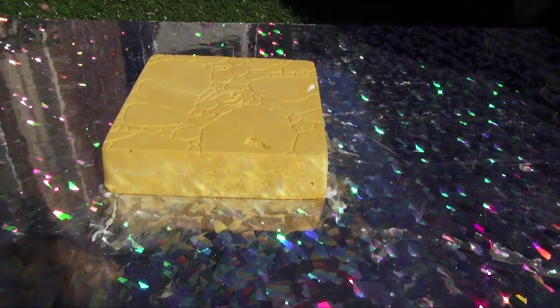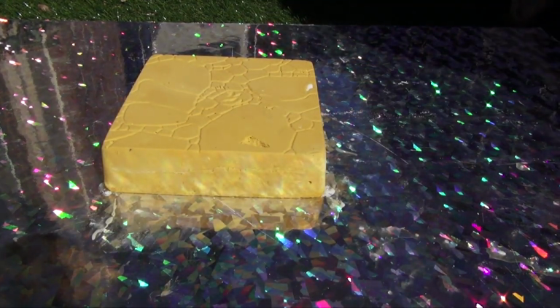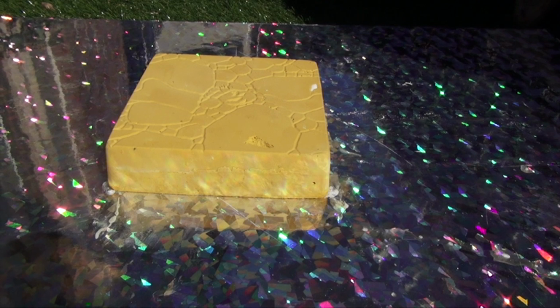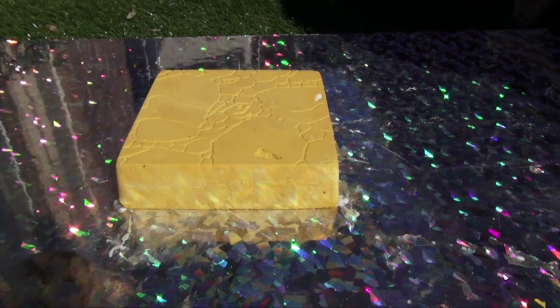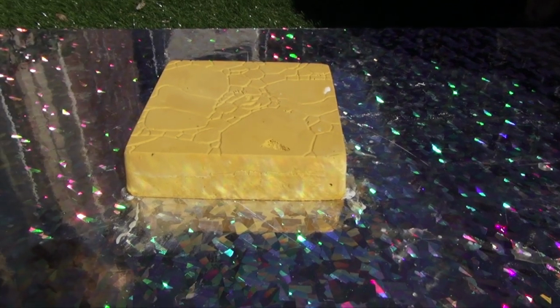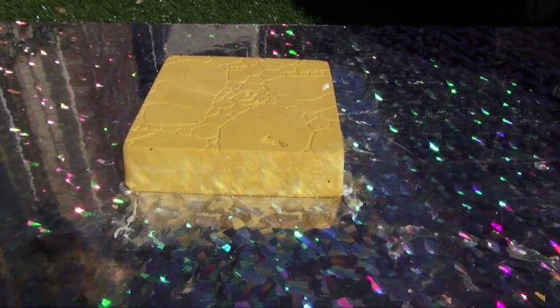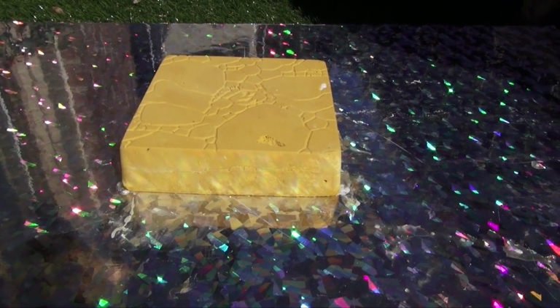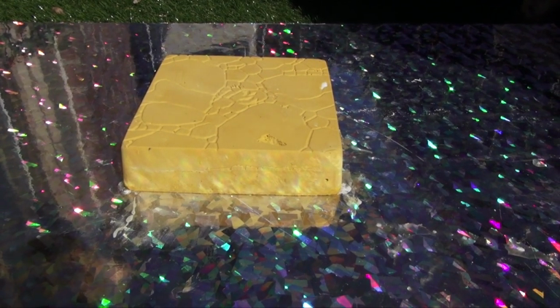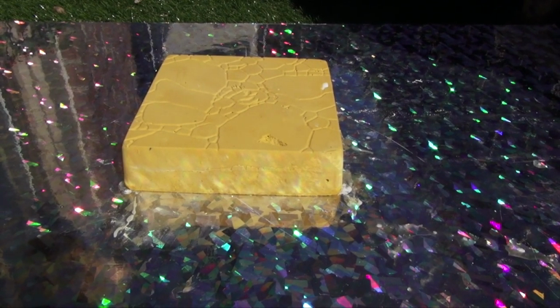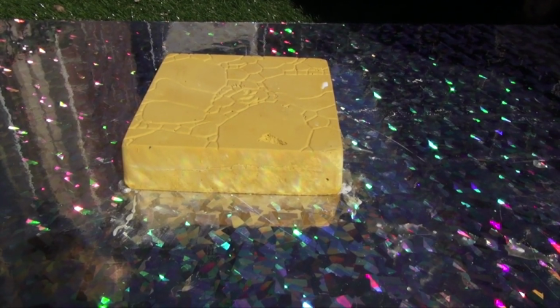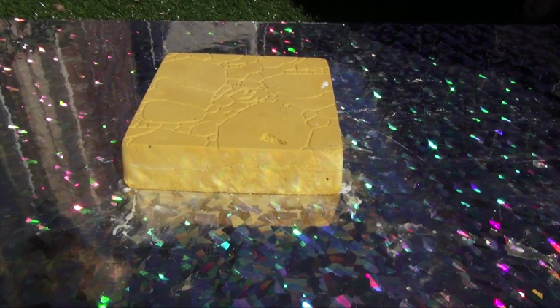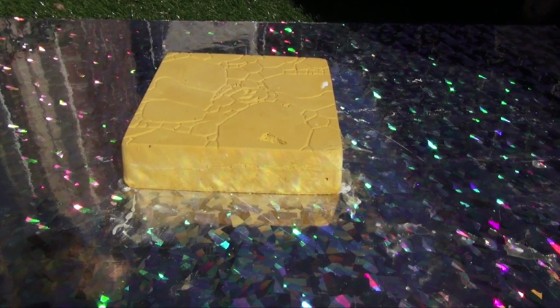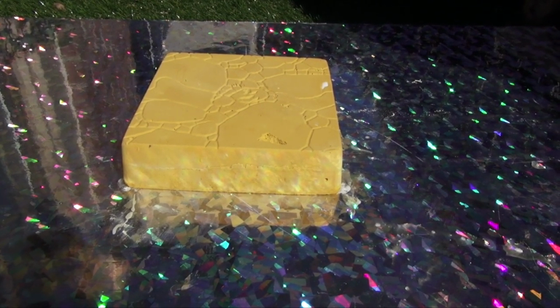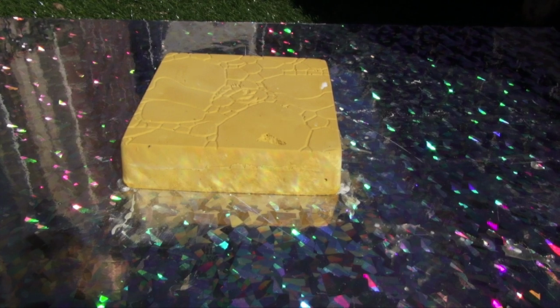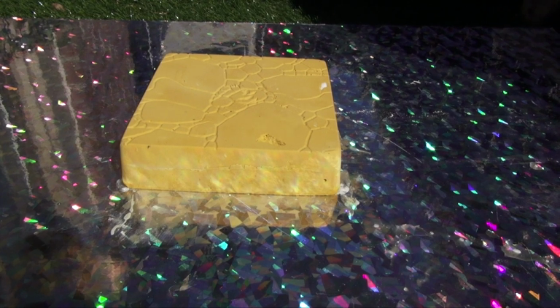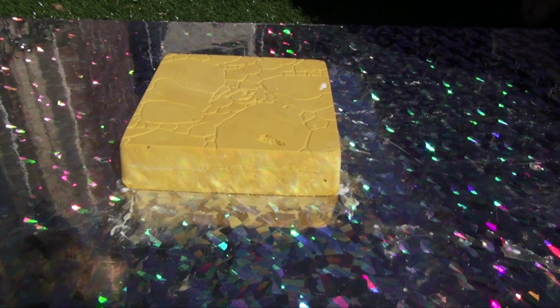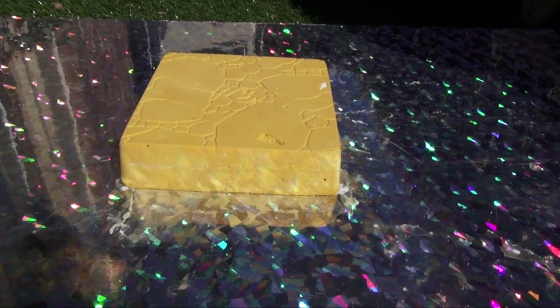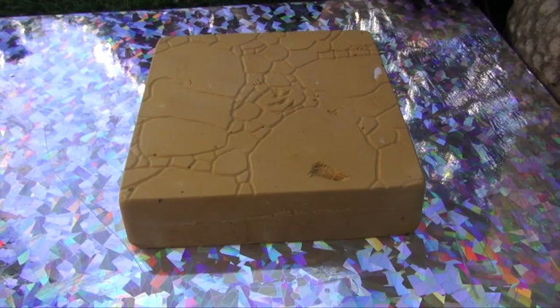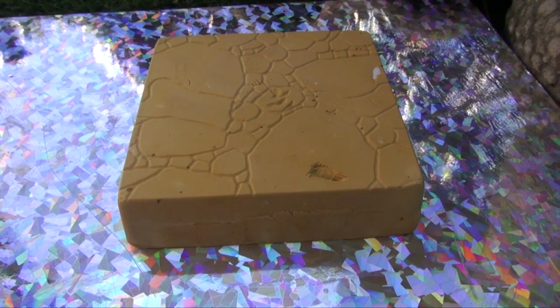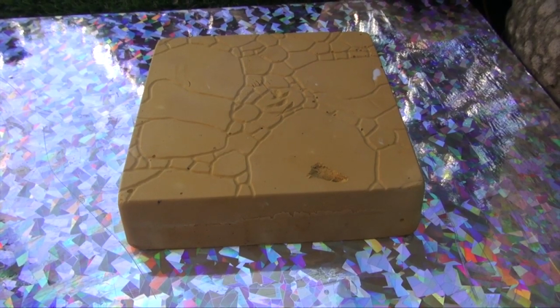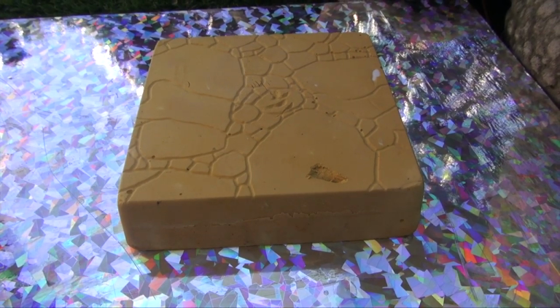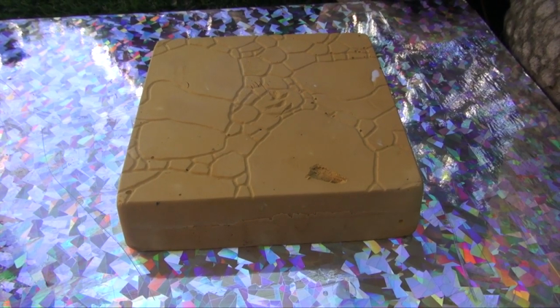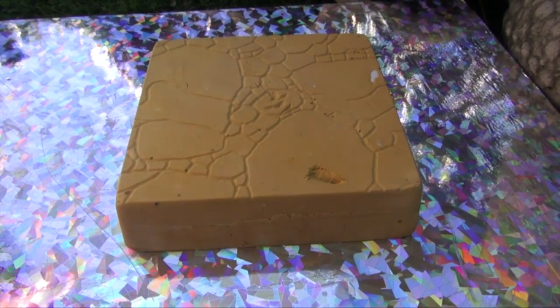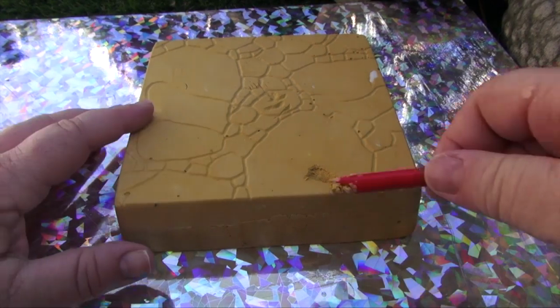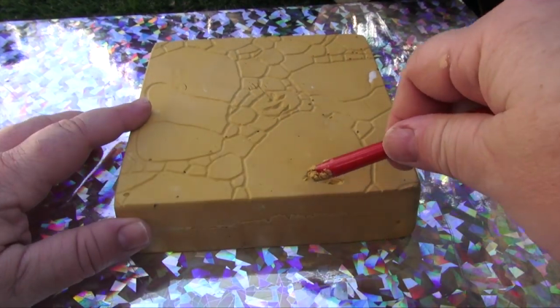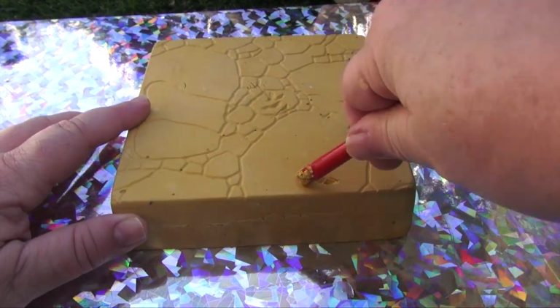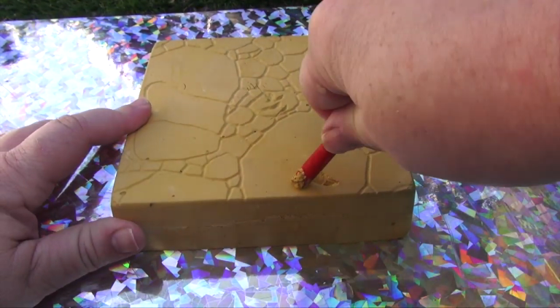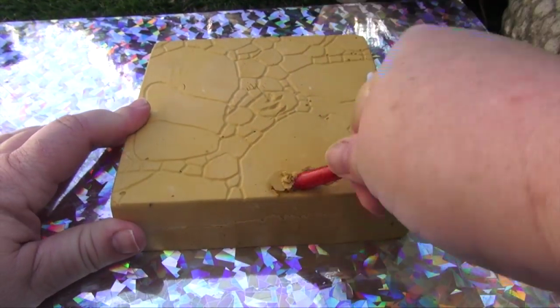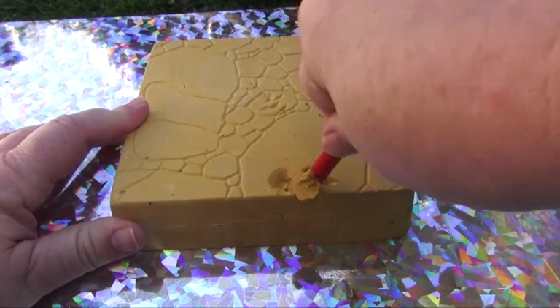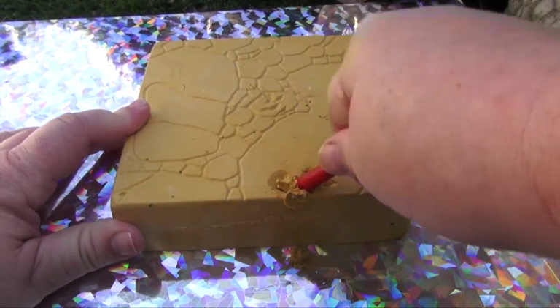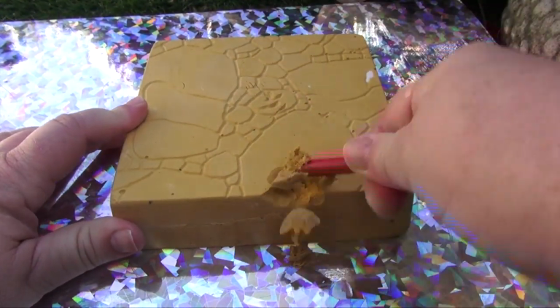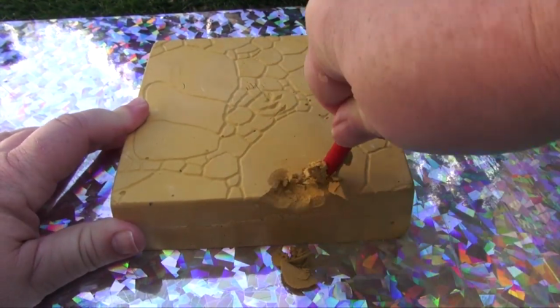Let me see — I might have to switch the camera angle because of the sun. Okay, so I'm back. Now we're going to dig and see what's inside.